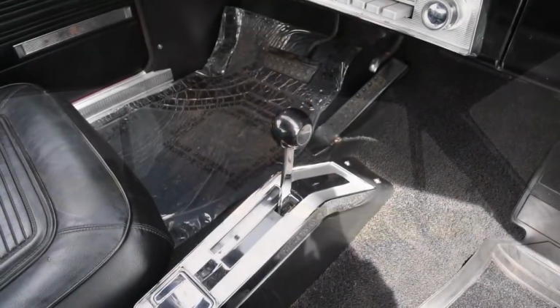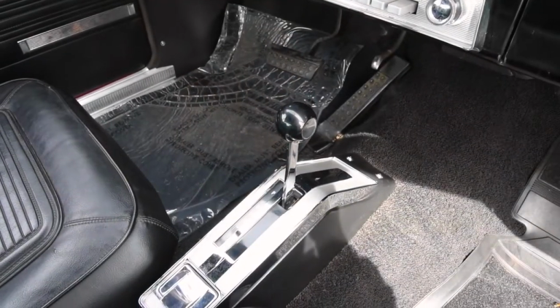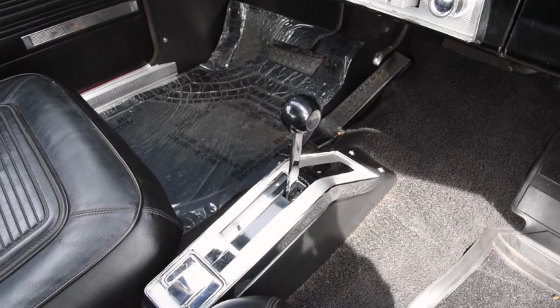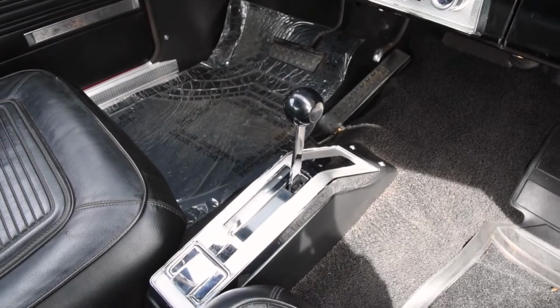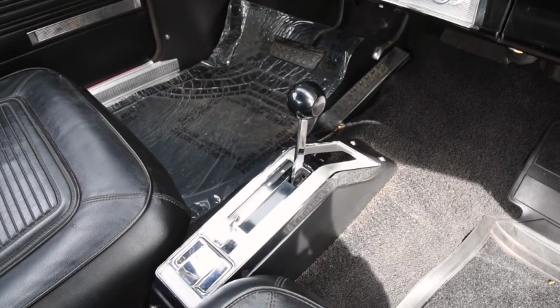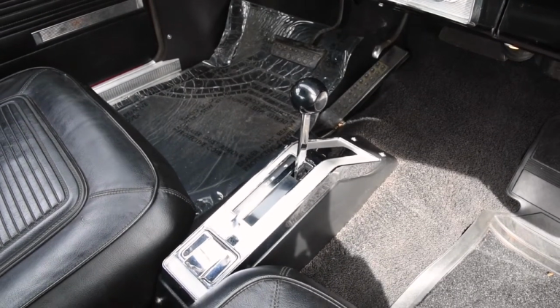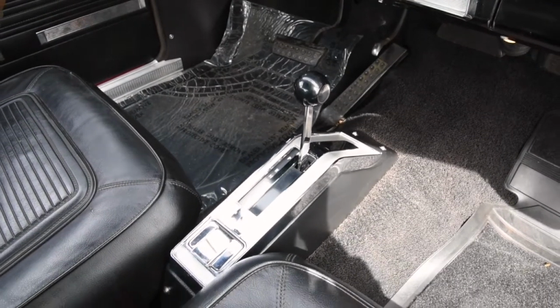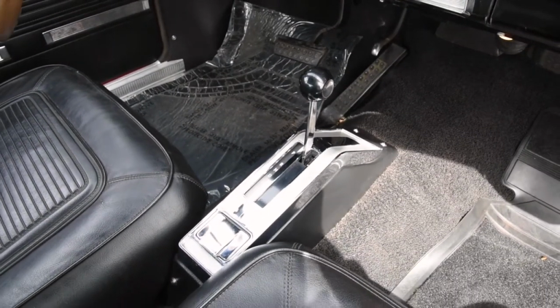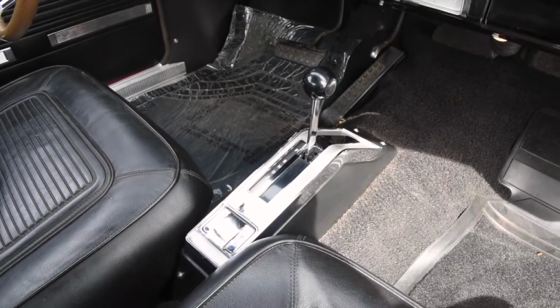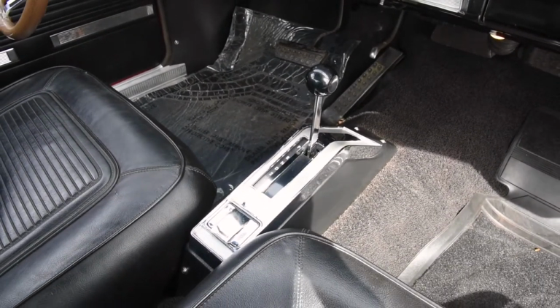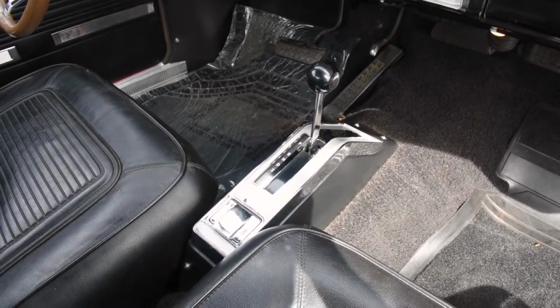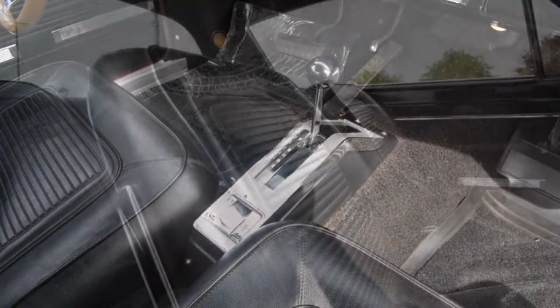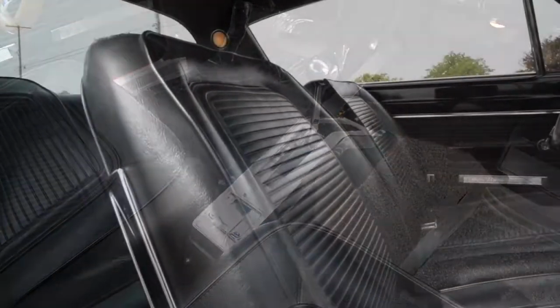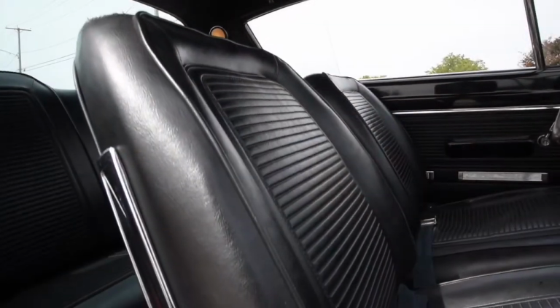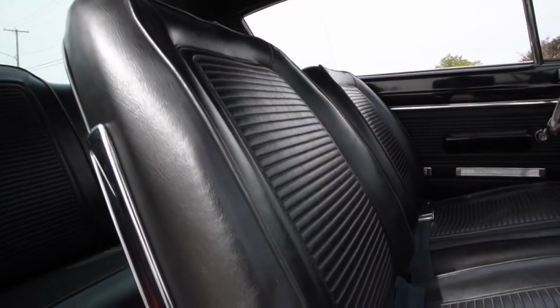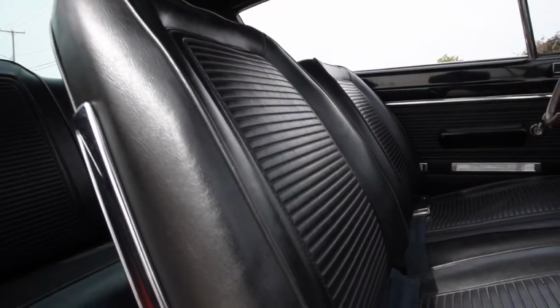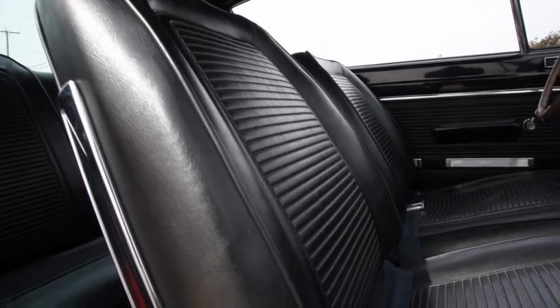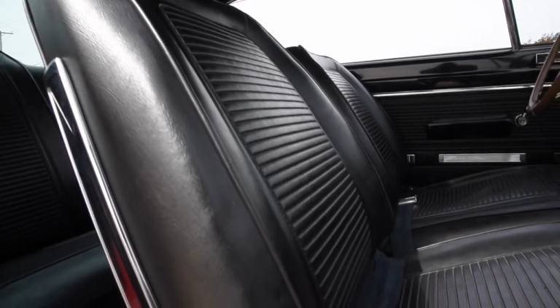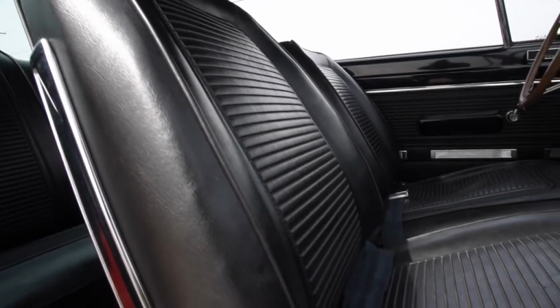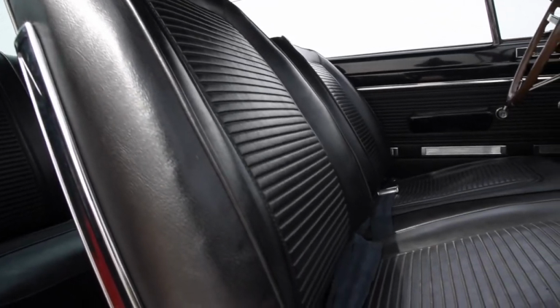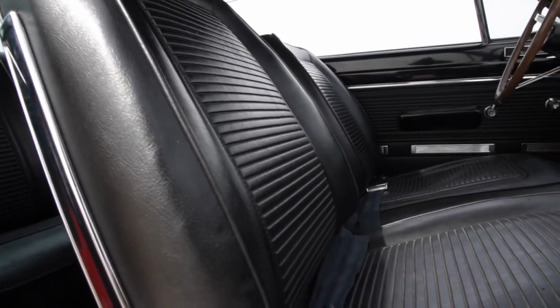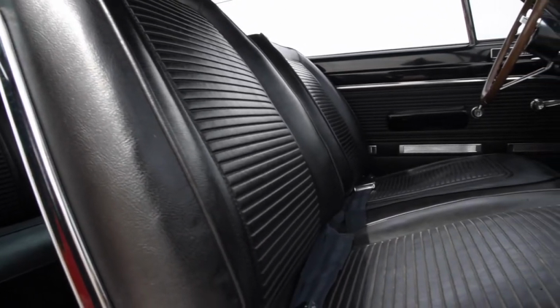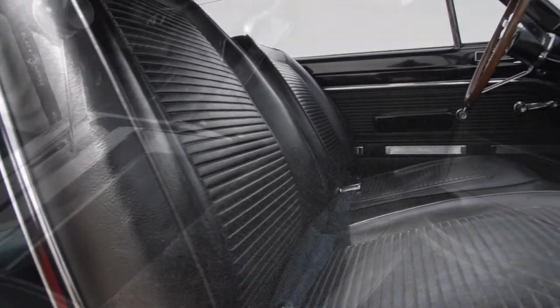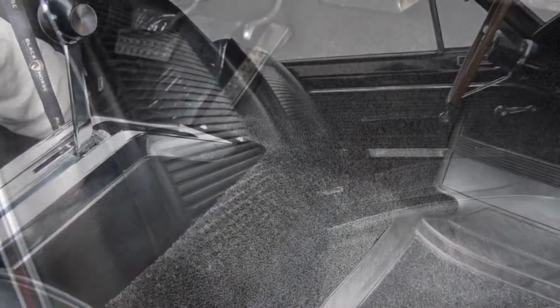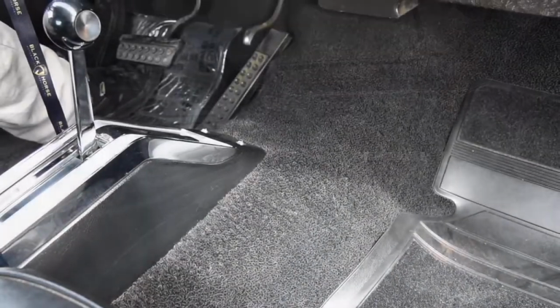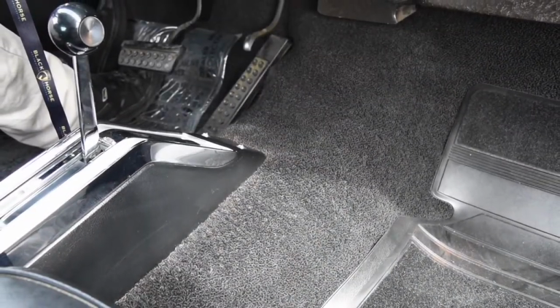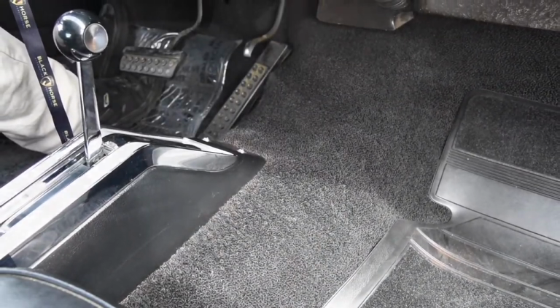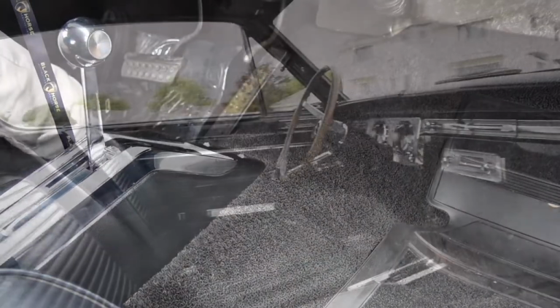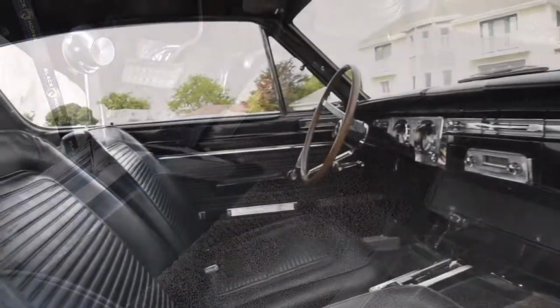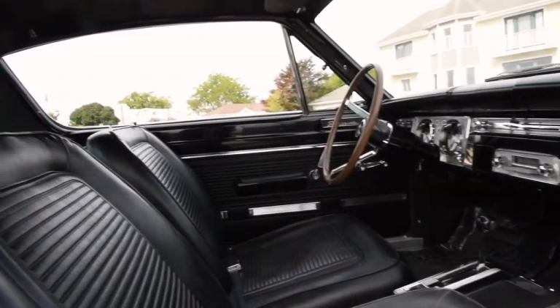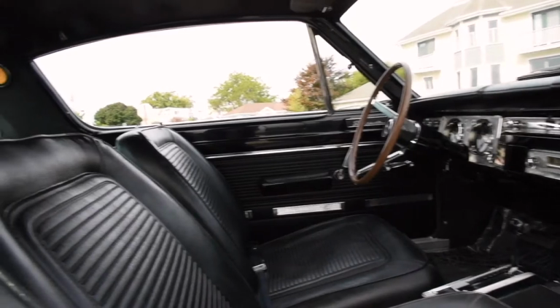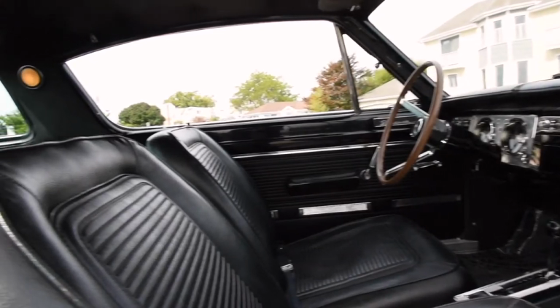Inside you can see that this is driven by an automatic transmission. It's got quality restoration on the signature Cuda bucket seats, clean carpets, and it's spacious all around.